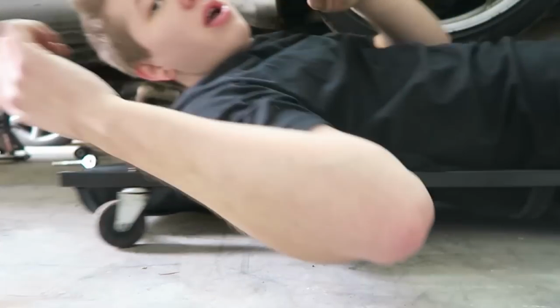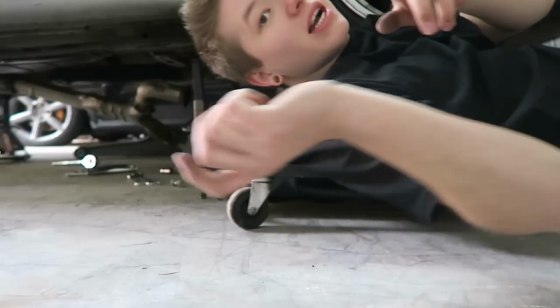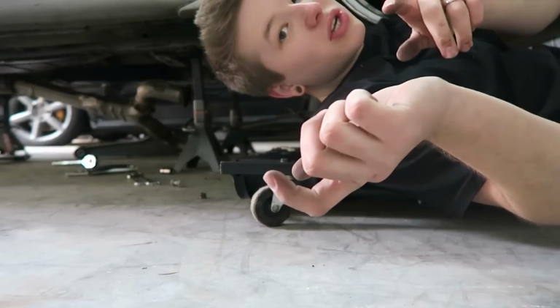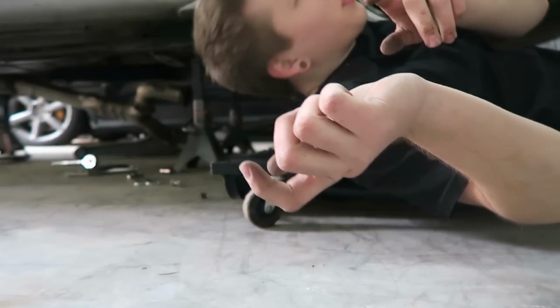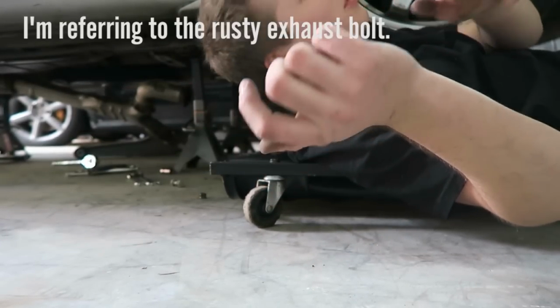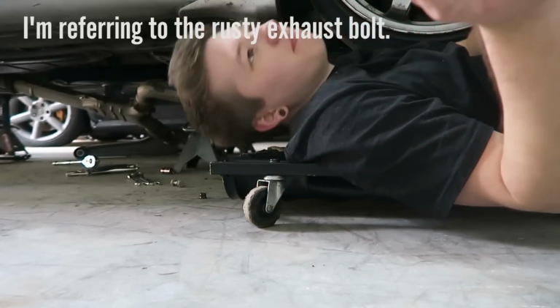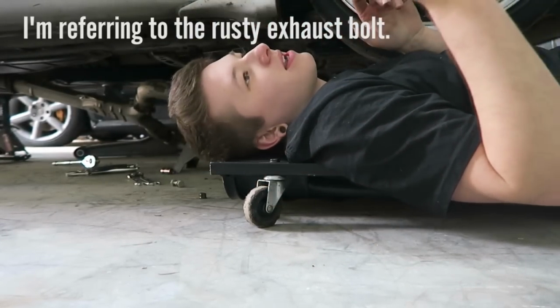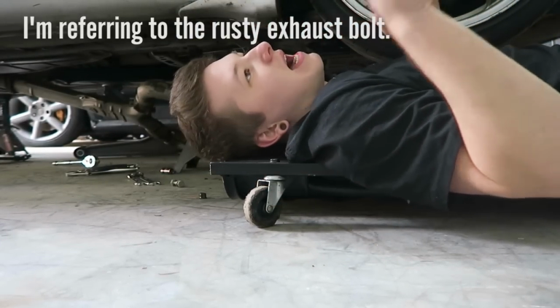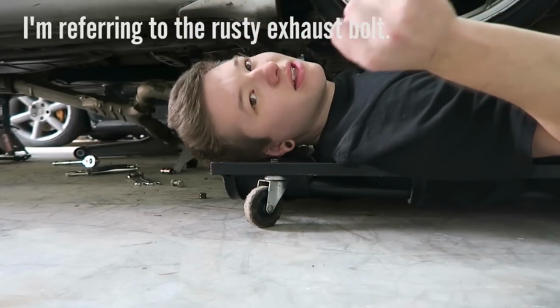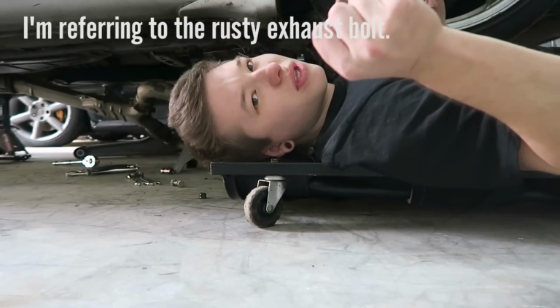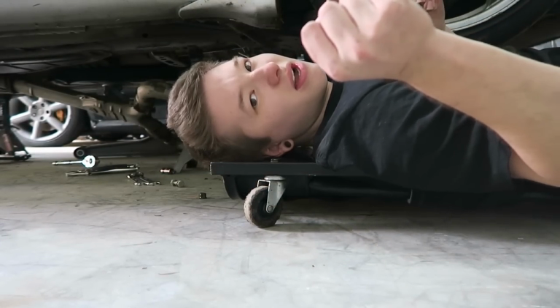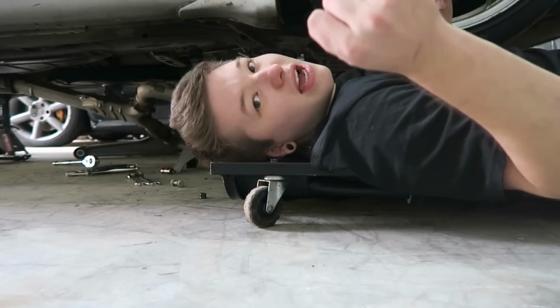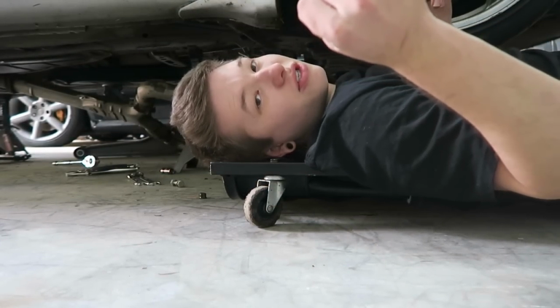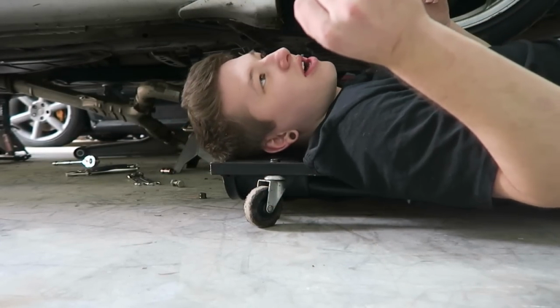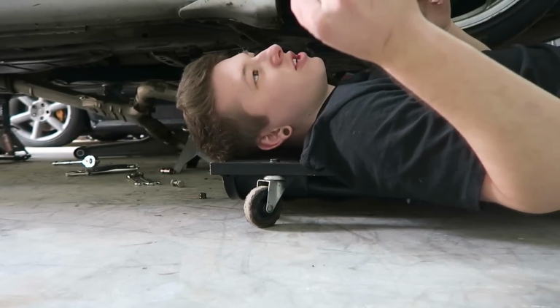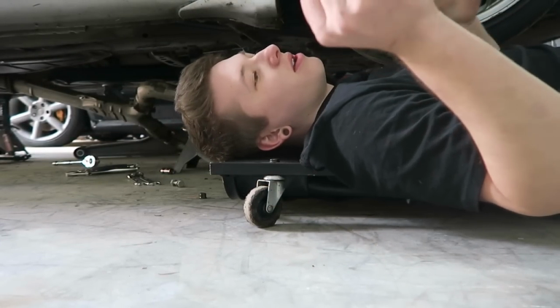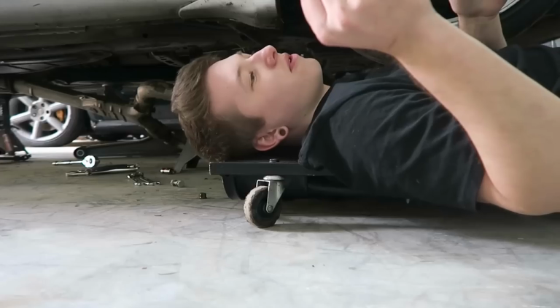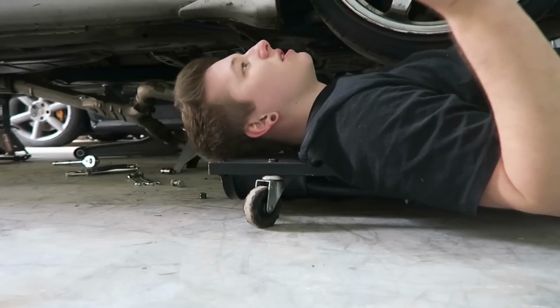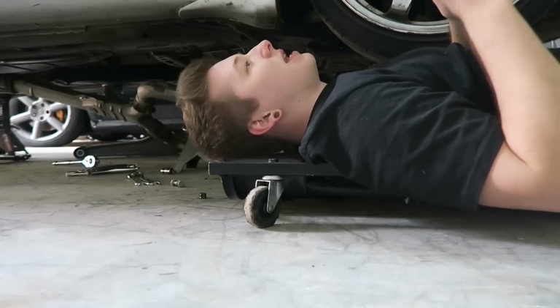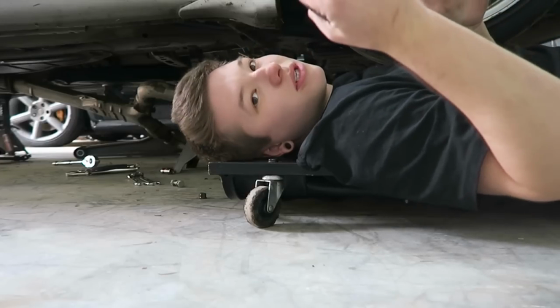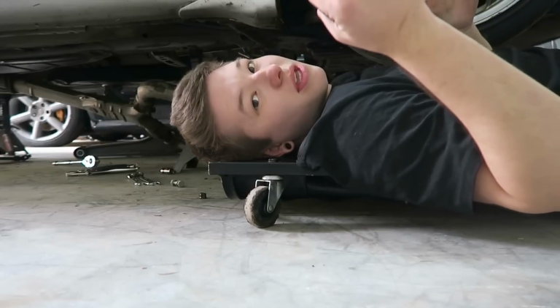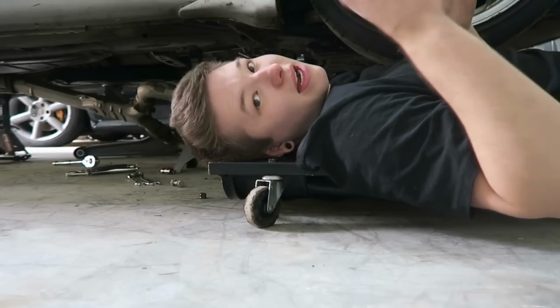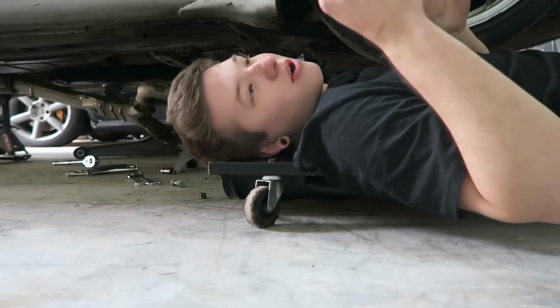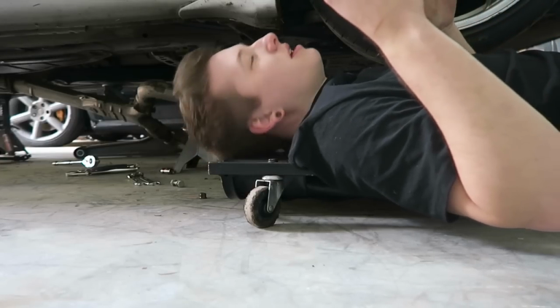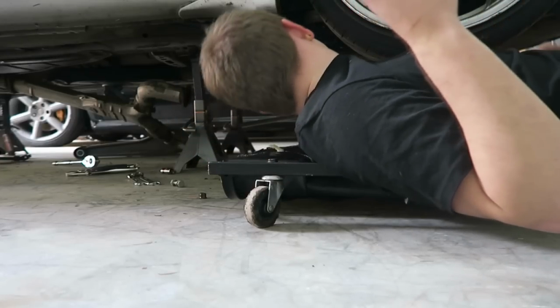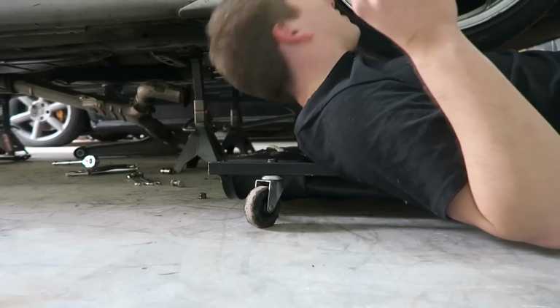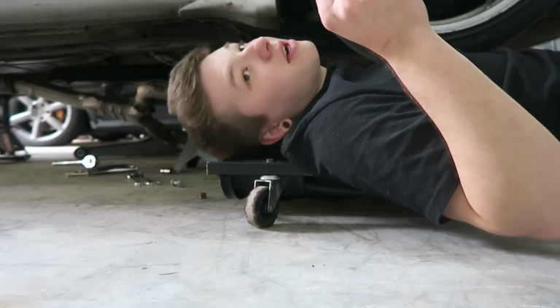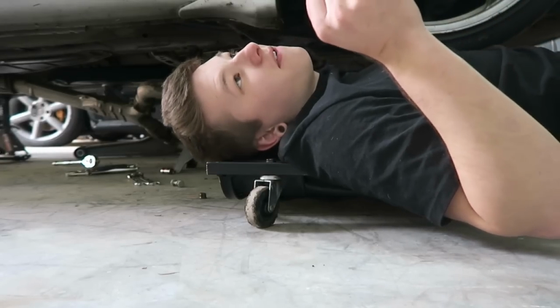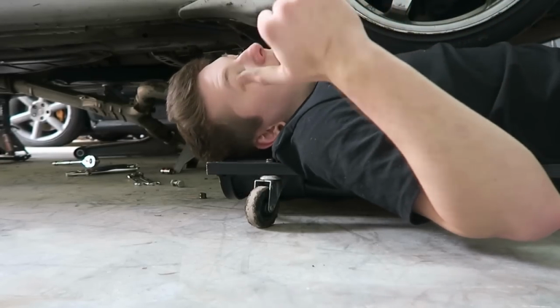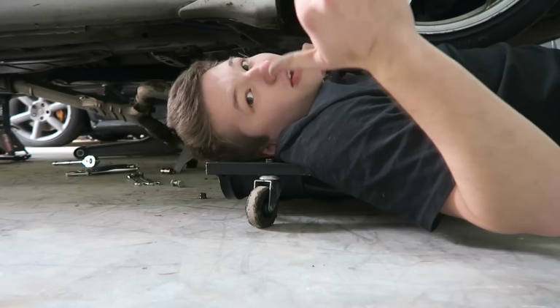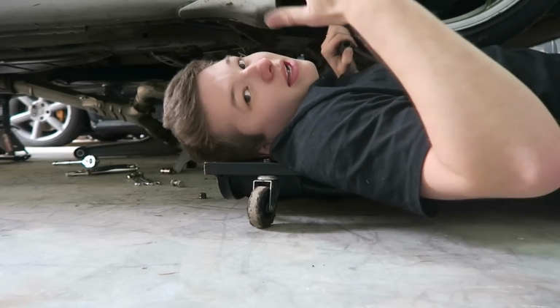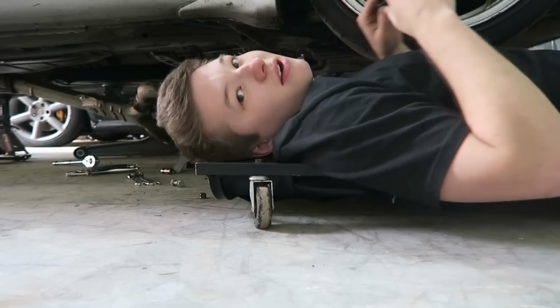I'm actually getting that rusty bolt off now. I used a half-inch drive ratchet to break it loose and now I'm going at it with the impact wrench. It's finally coming off, so I'm going to go back and get that thing removed.